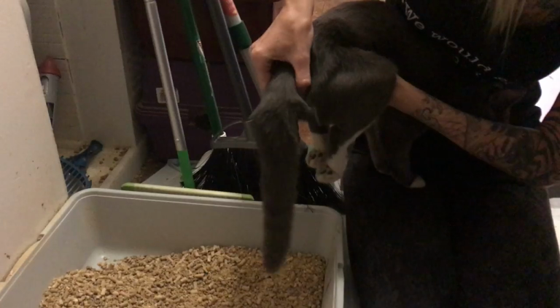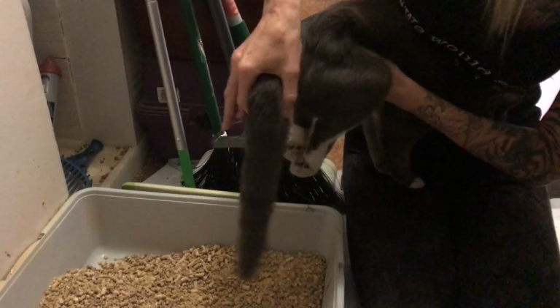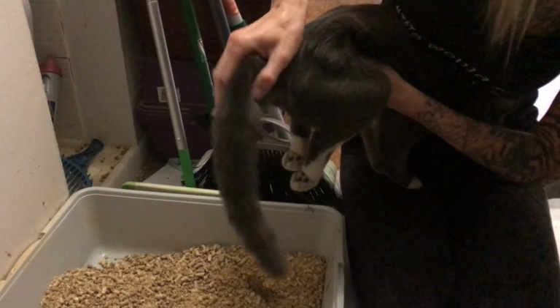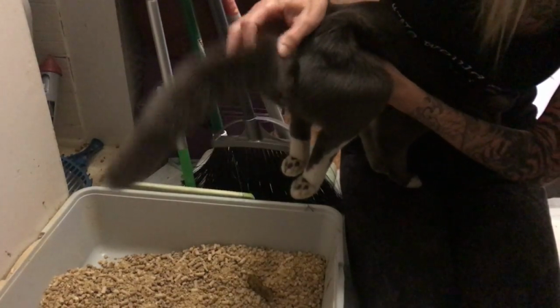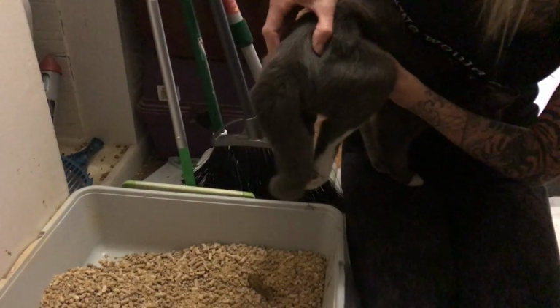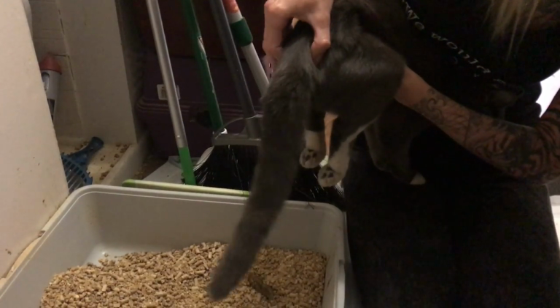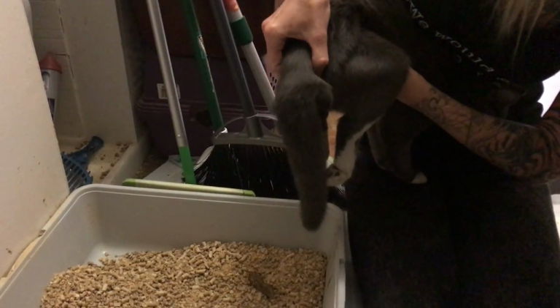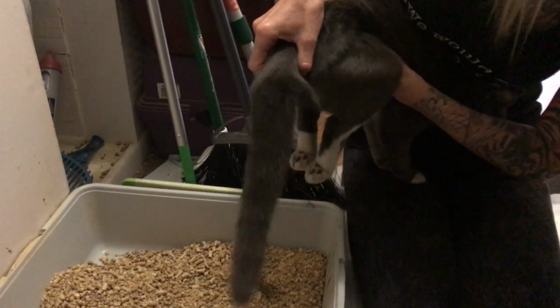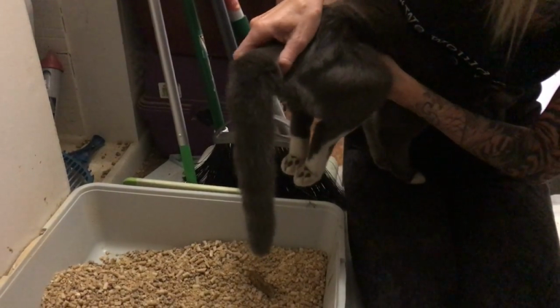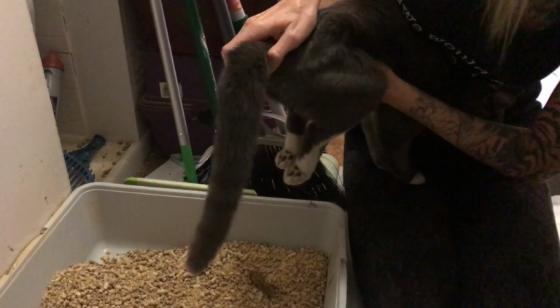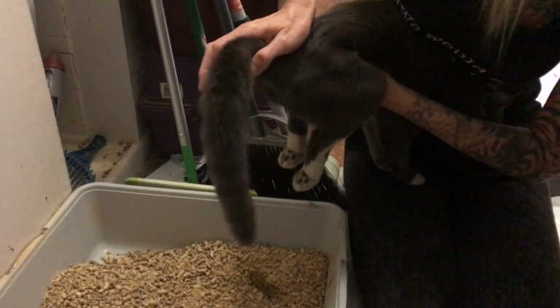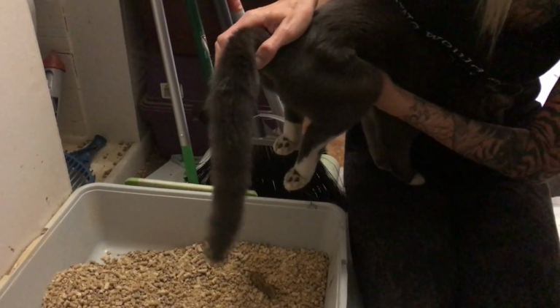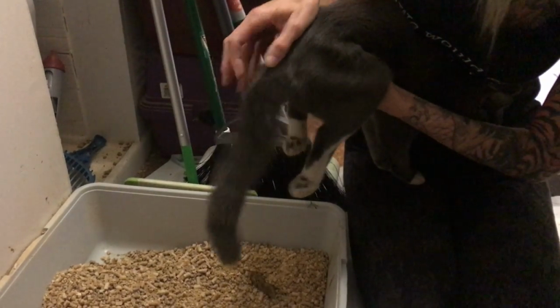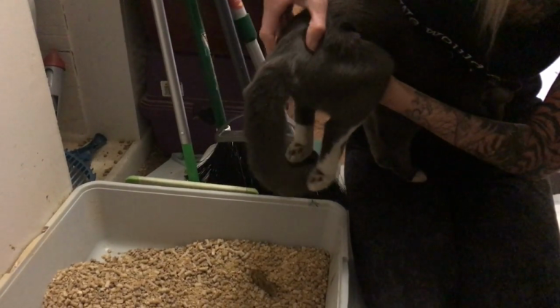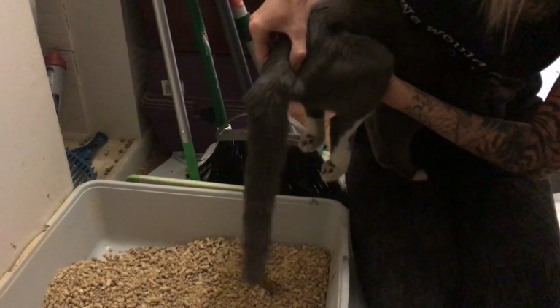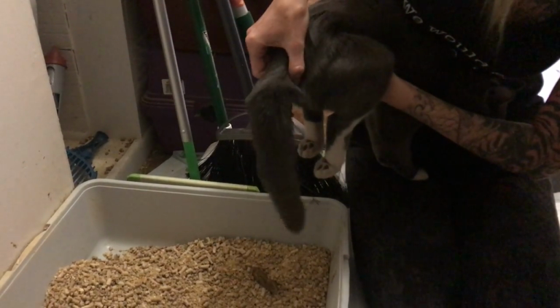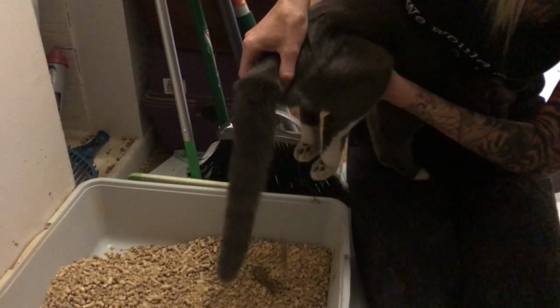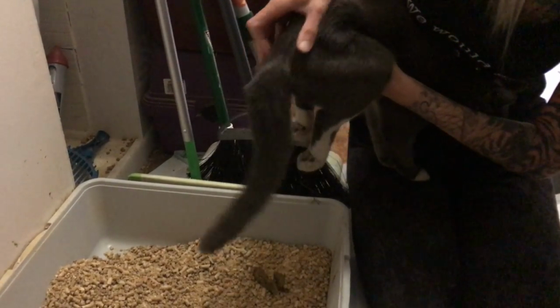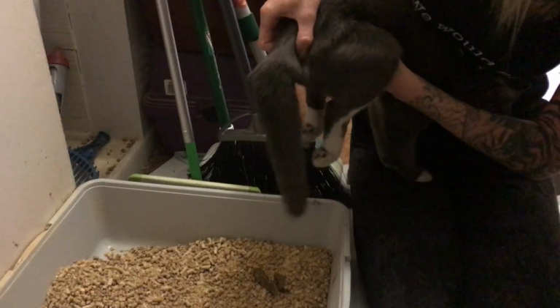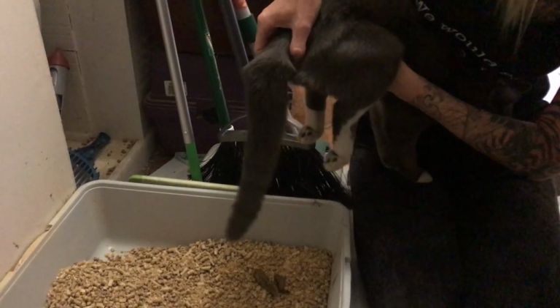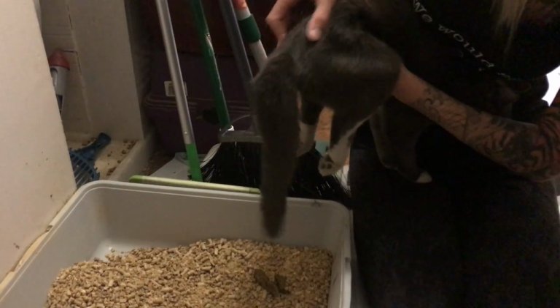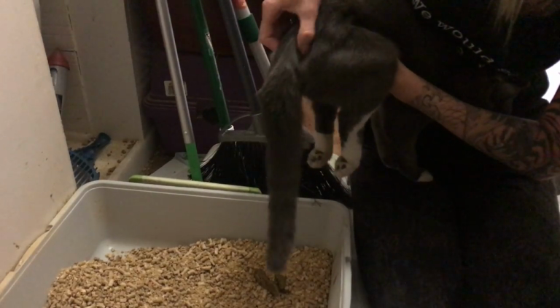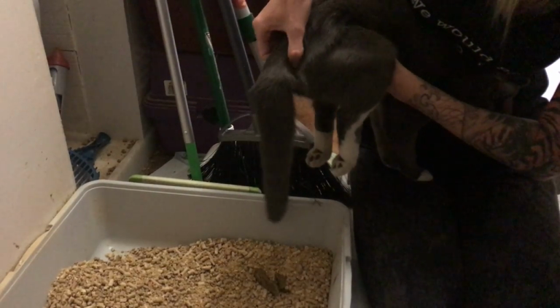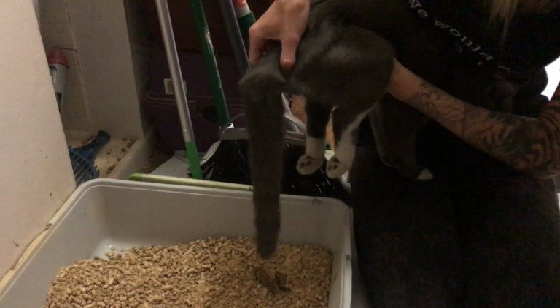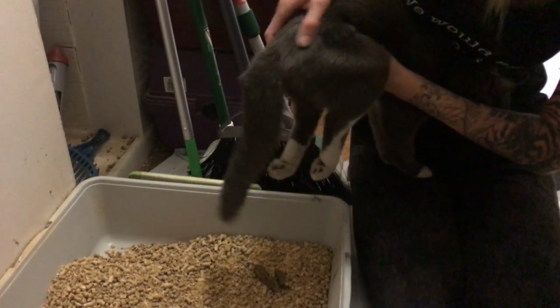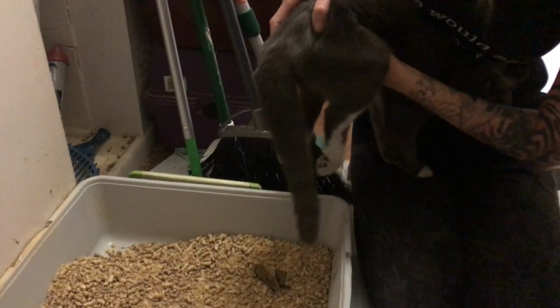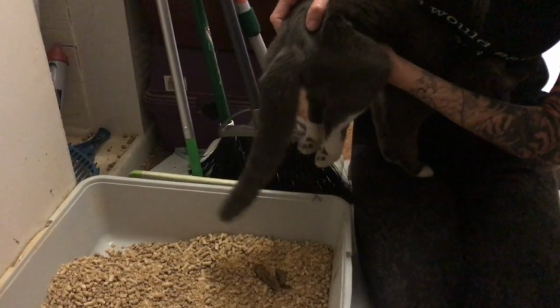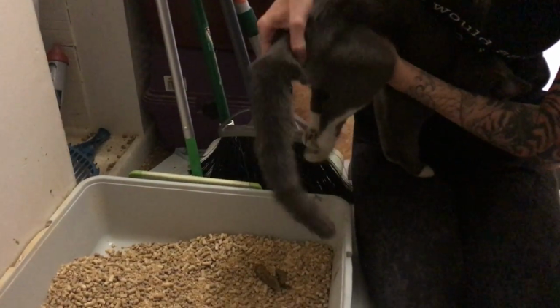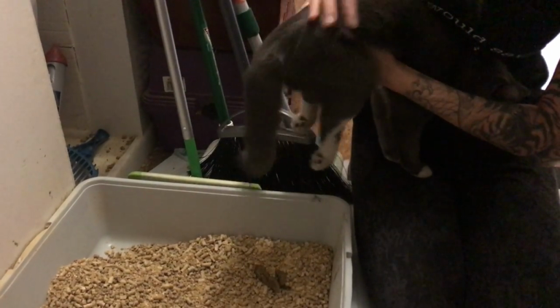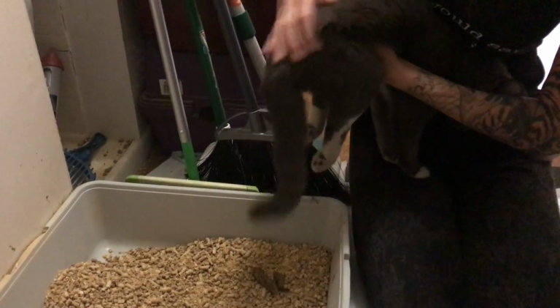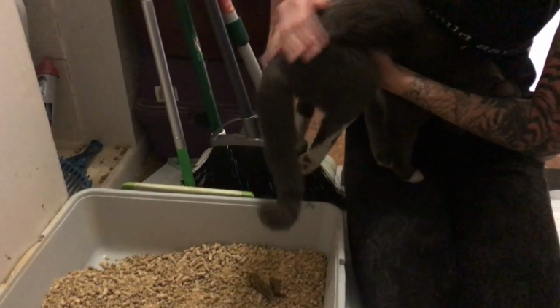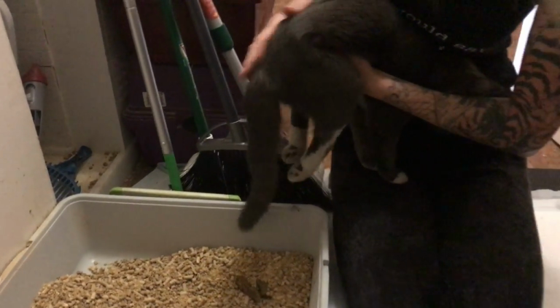And there we go — trying to keep it off his tail. He usually has two little ones. There you go, perfect. Good job, good job.